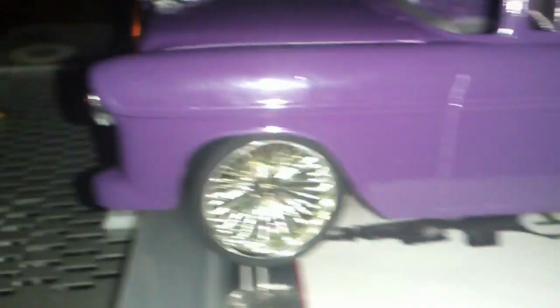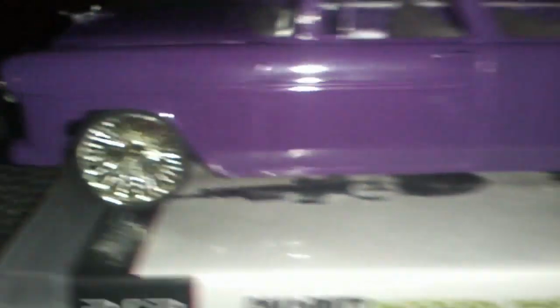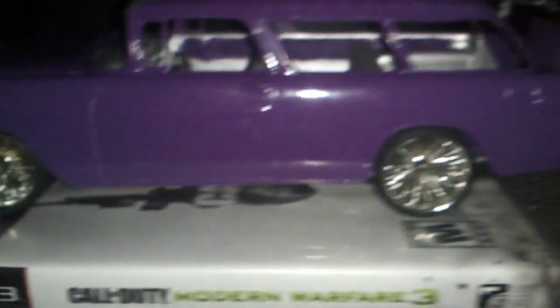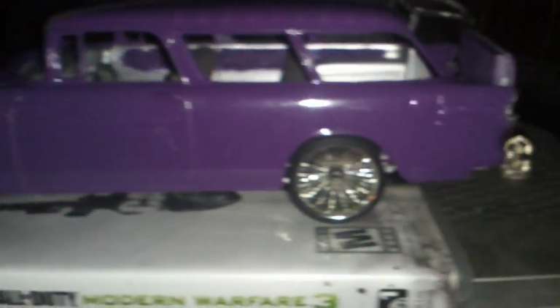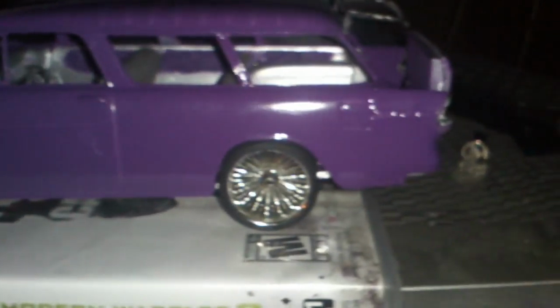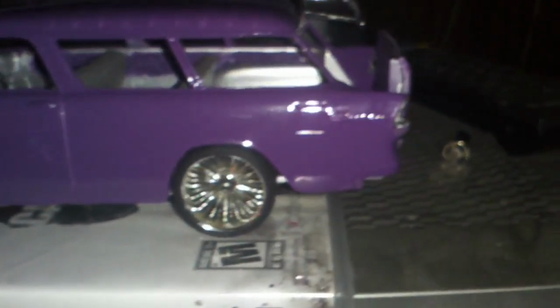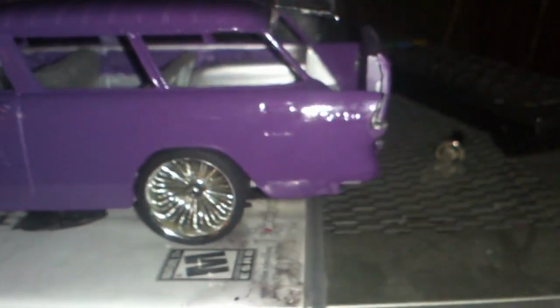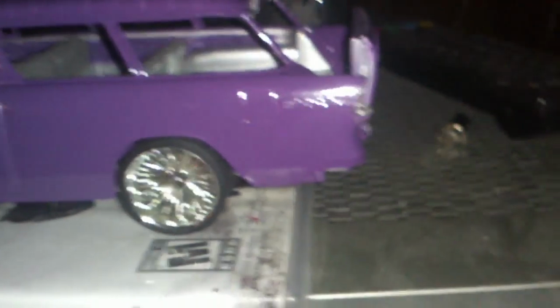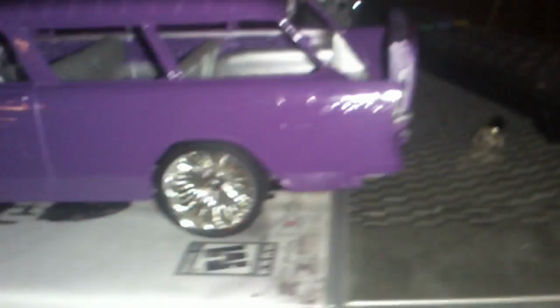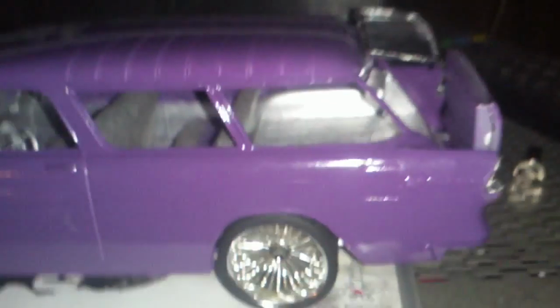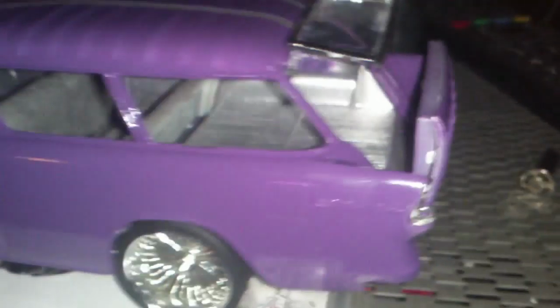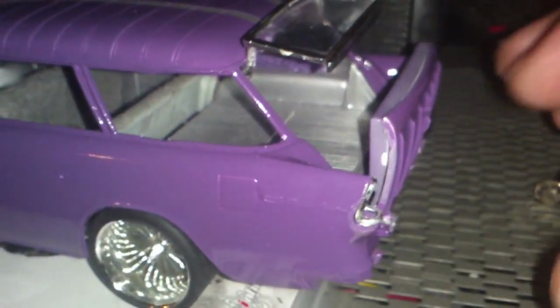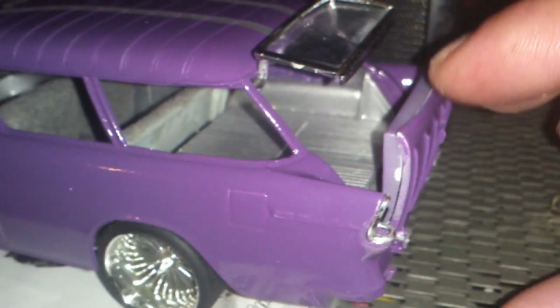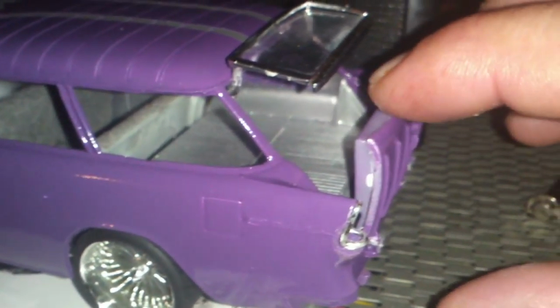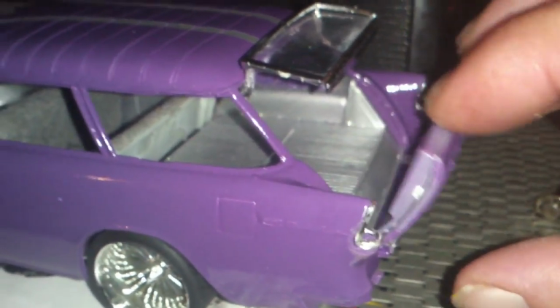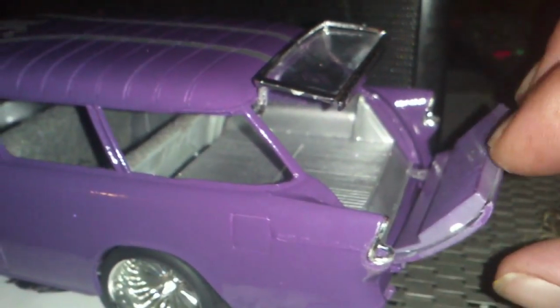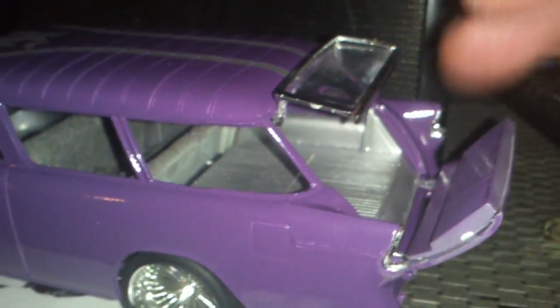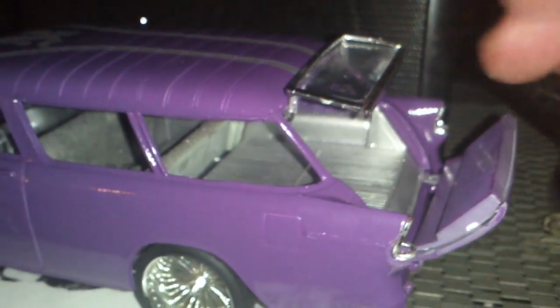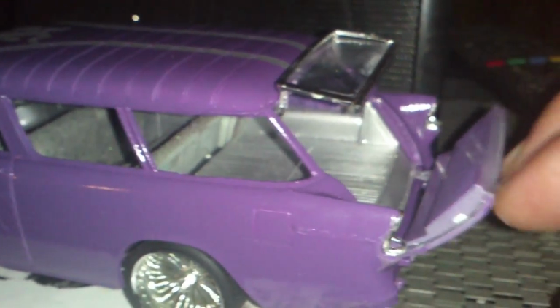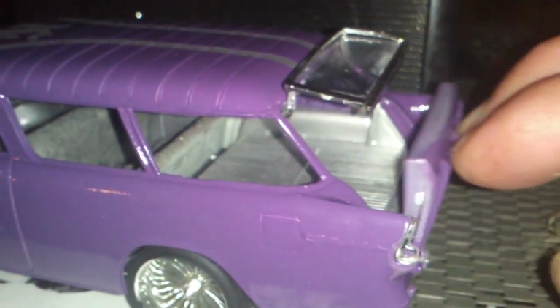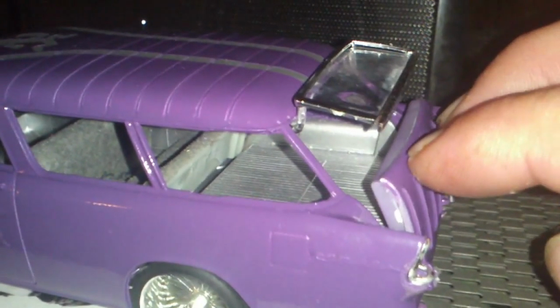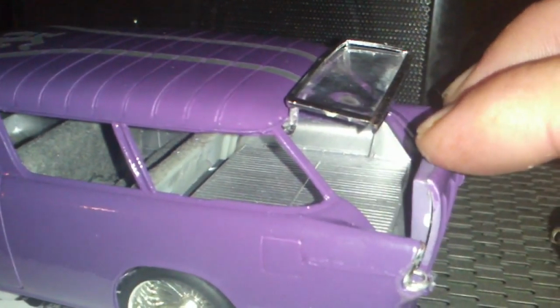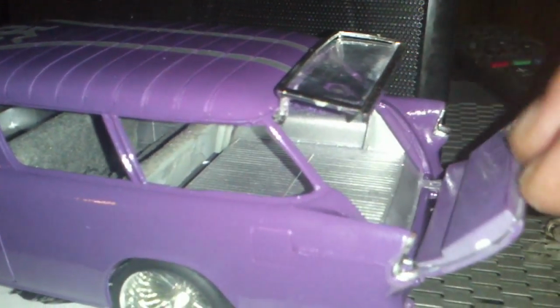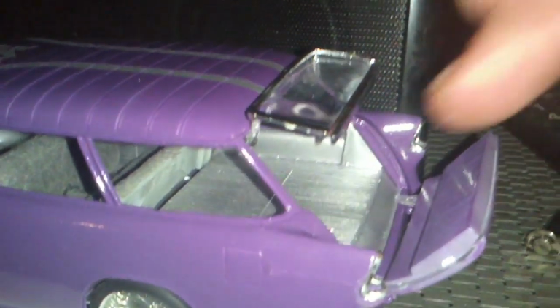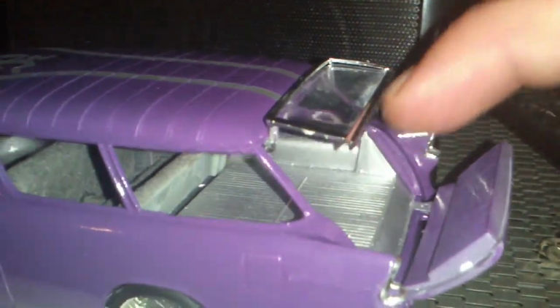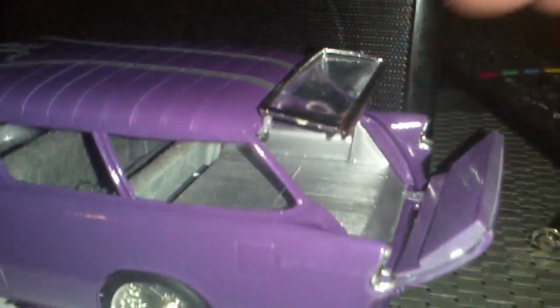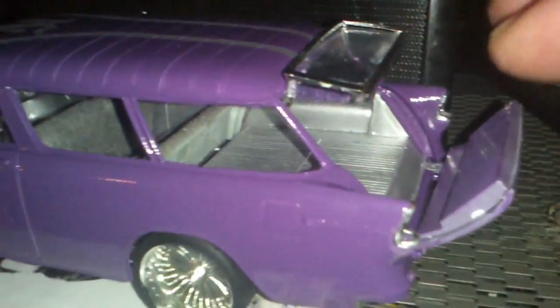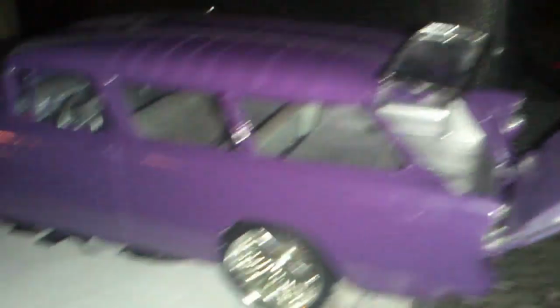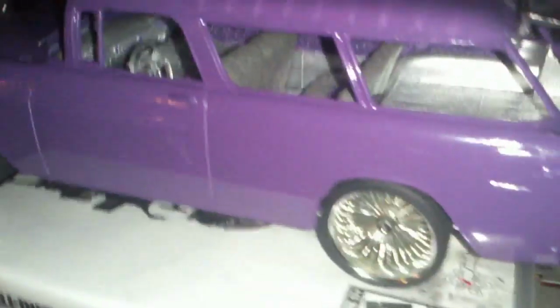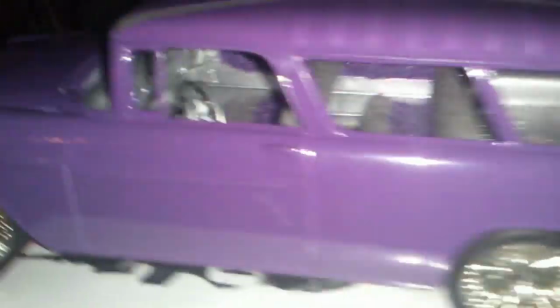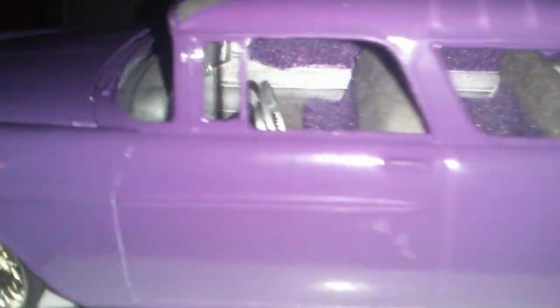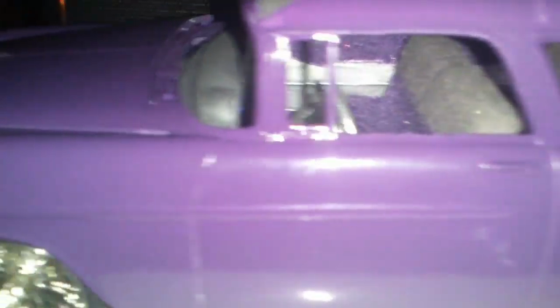But it's pretty much on its way to being done. Just got to work a little bit more on the door, so I'll make sure it'll close a little better.